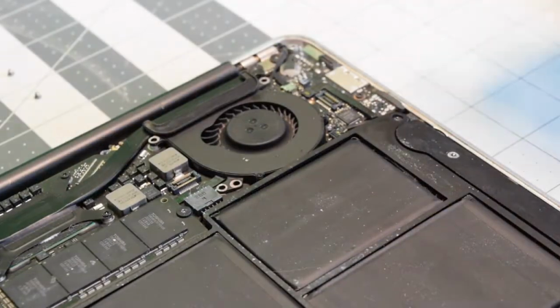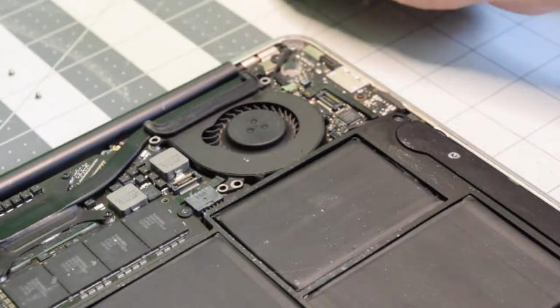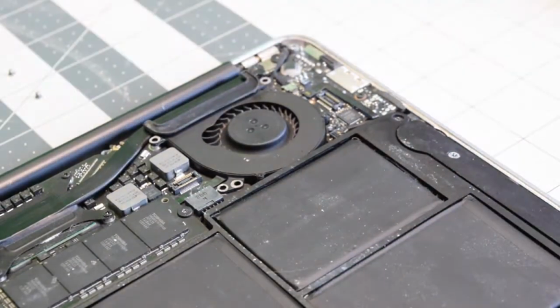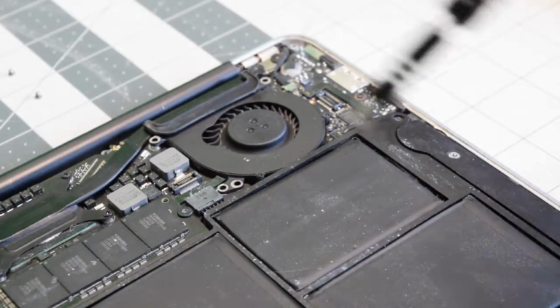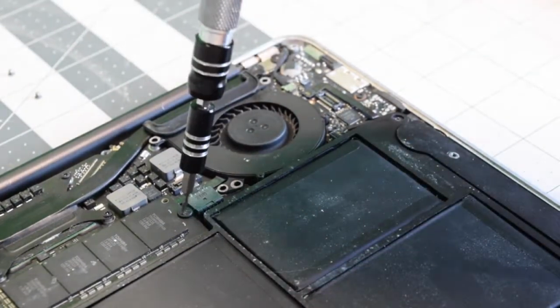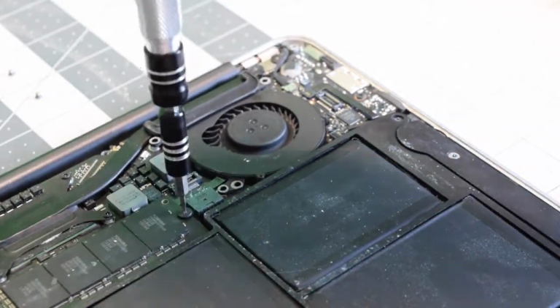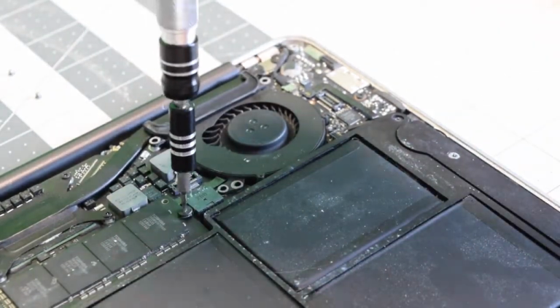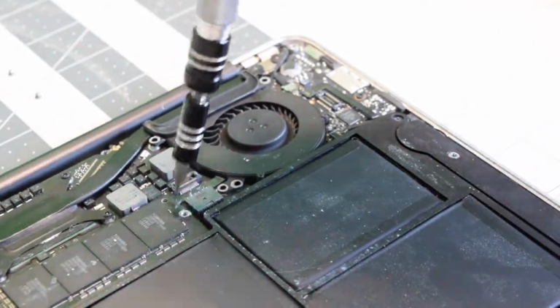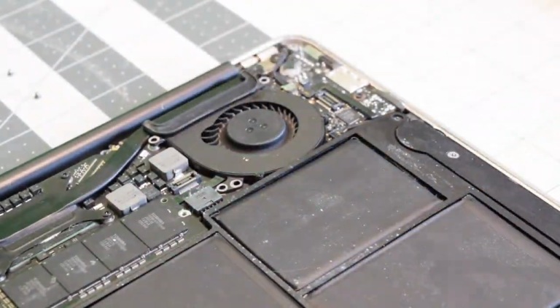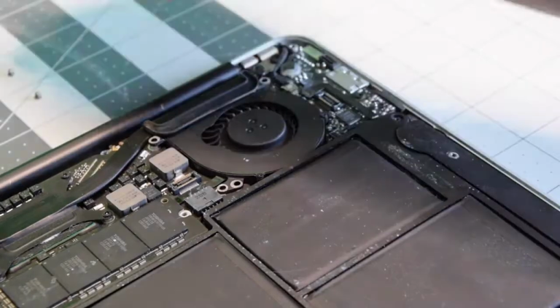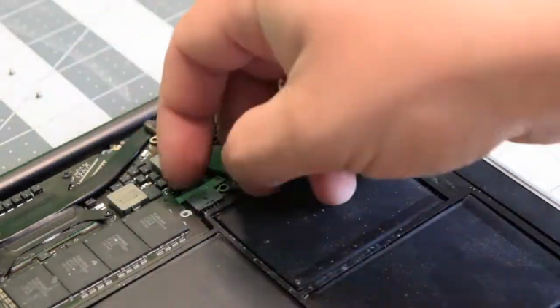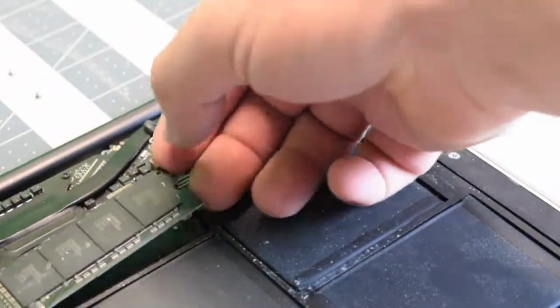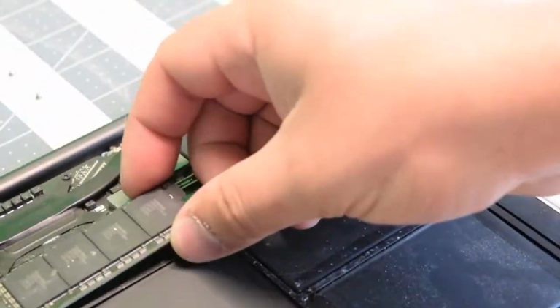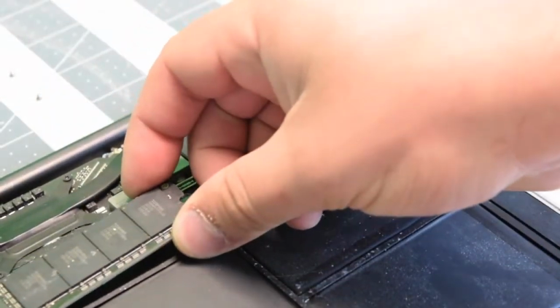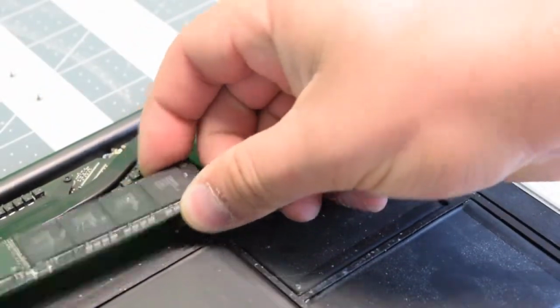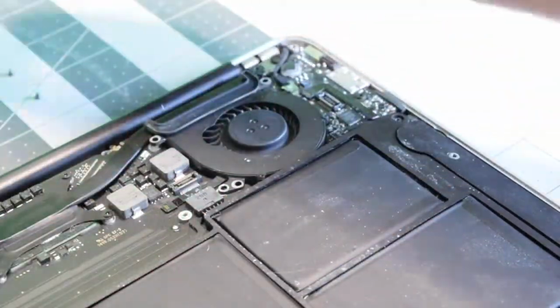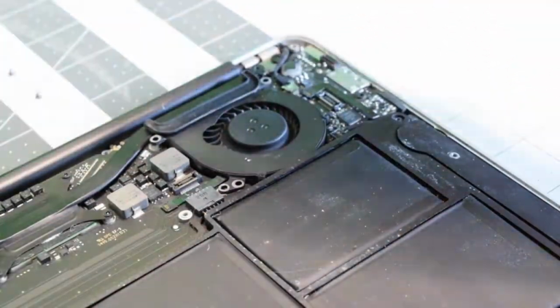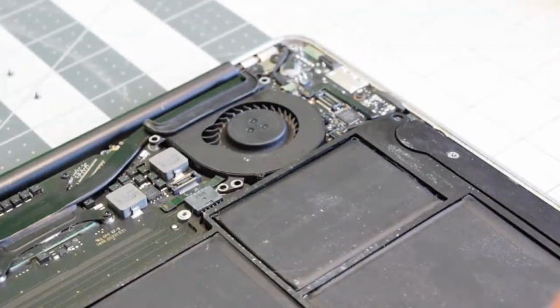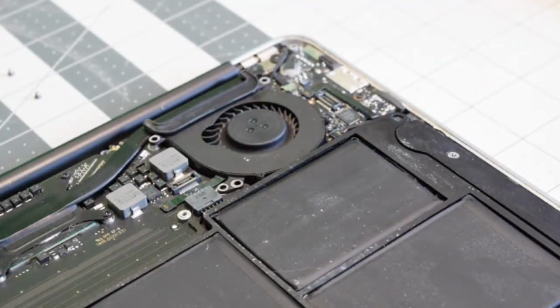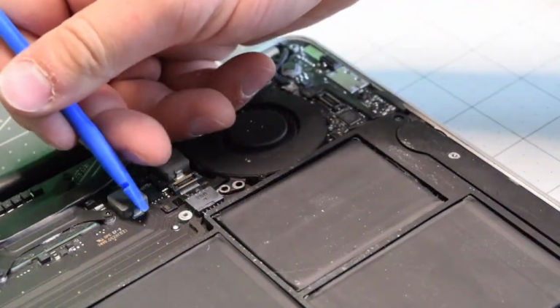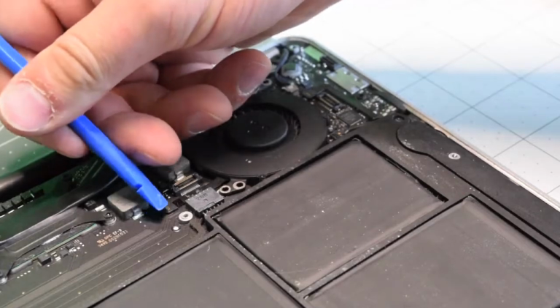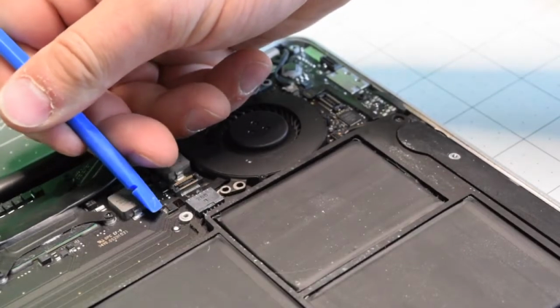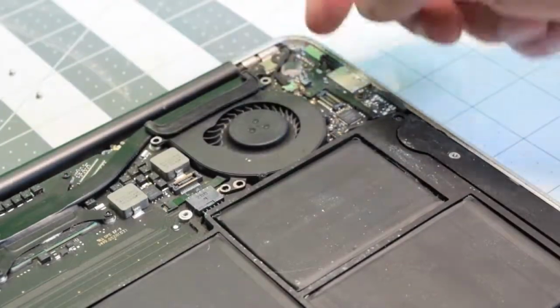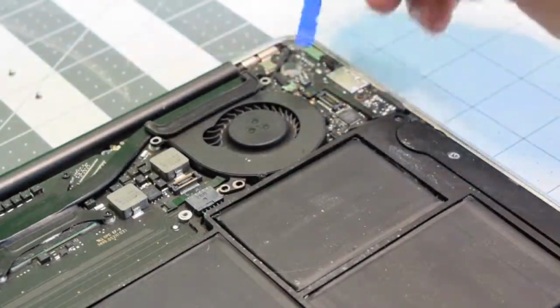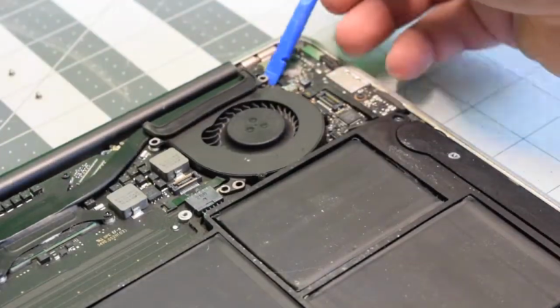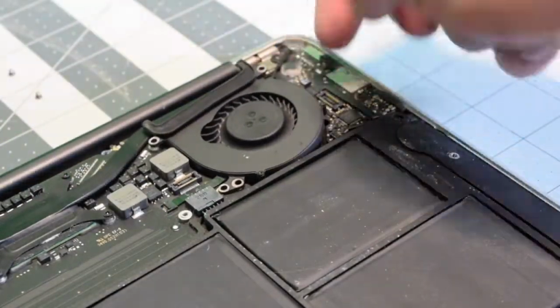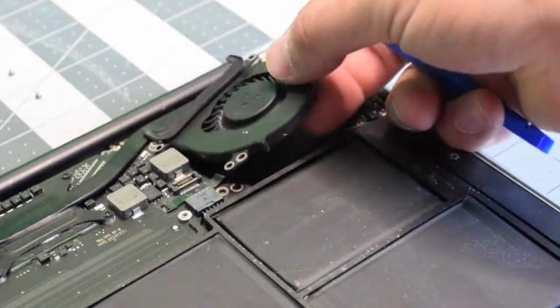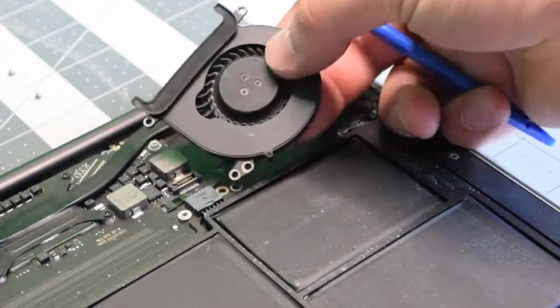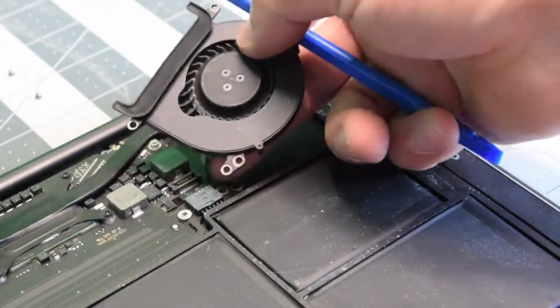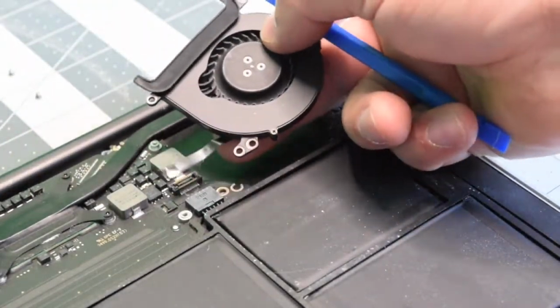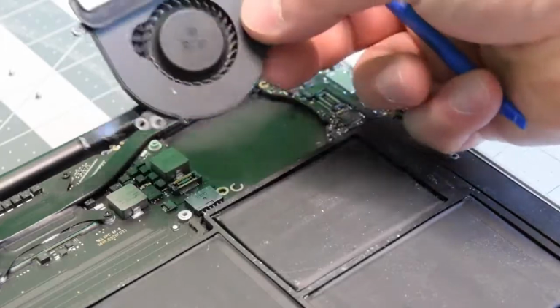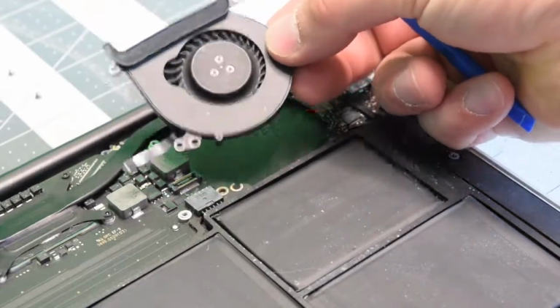We'll need to remove the screw that's securing the SSD, then tilt the SSD up and wiggle it out of its socket. That will expose the connector with the eyelash that will flip up. Now we can remove the fan.